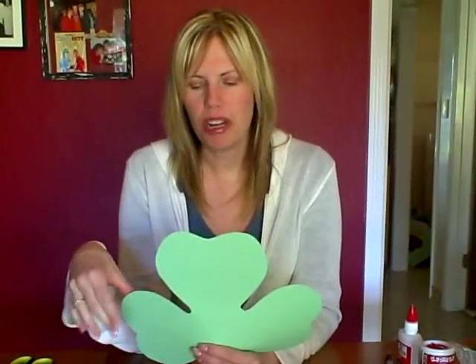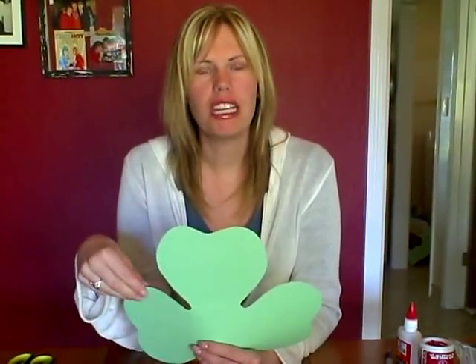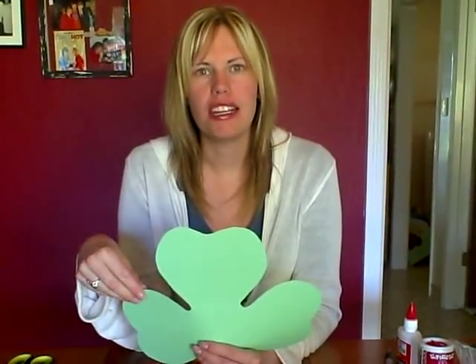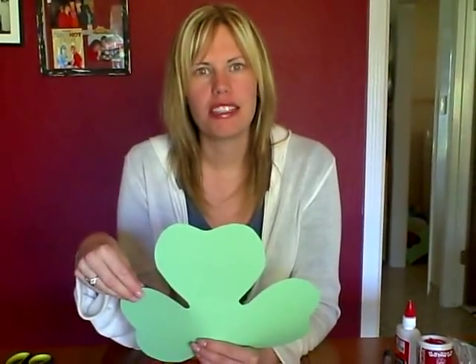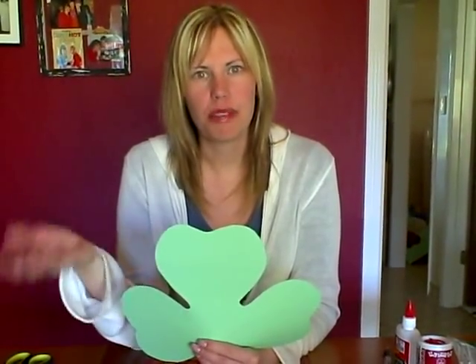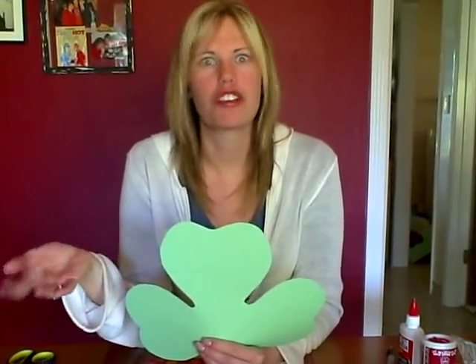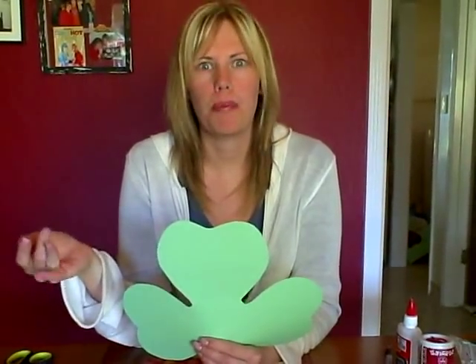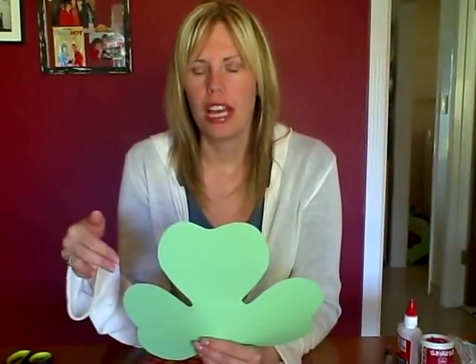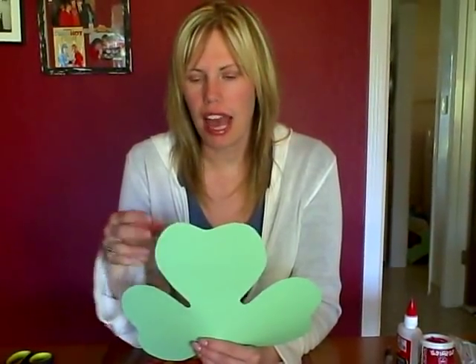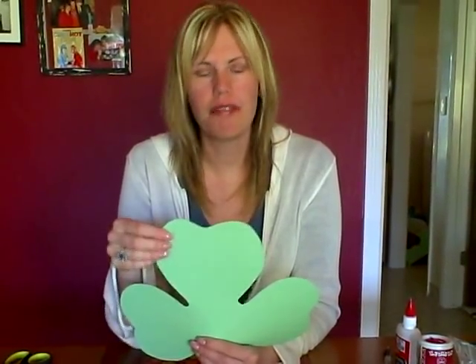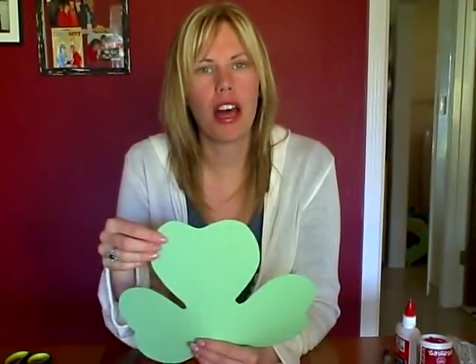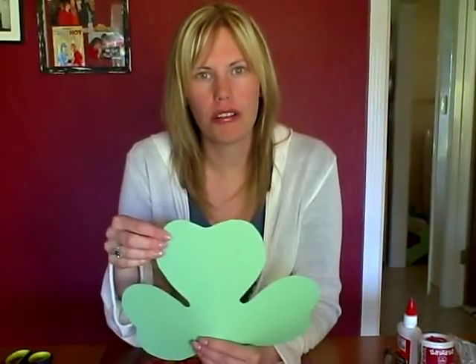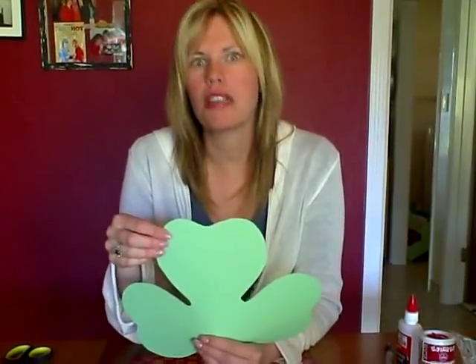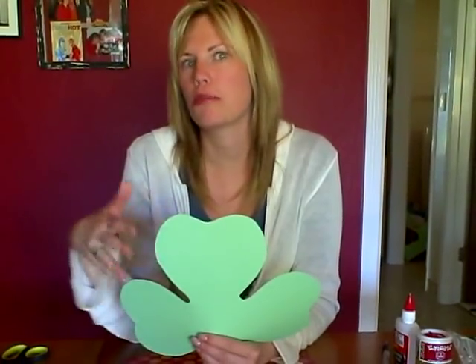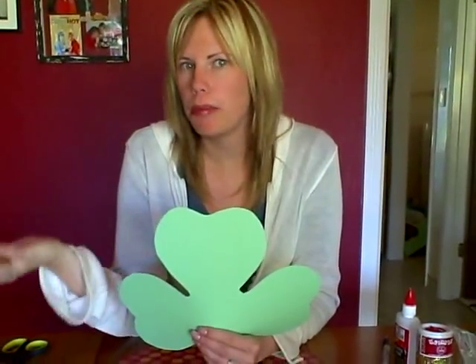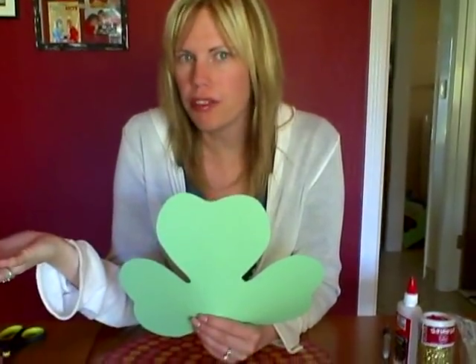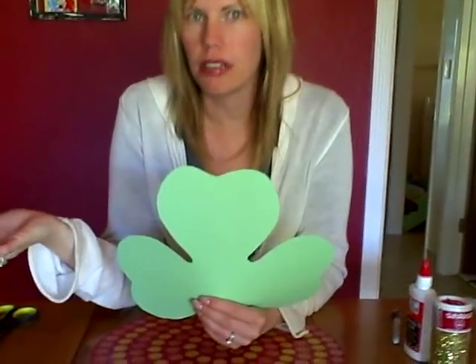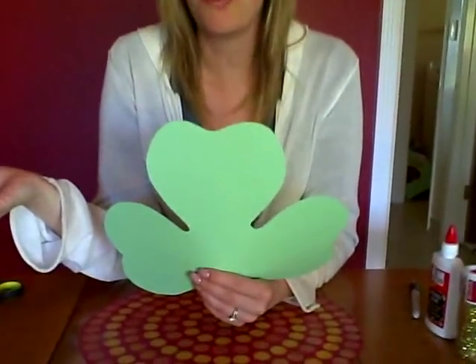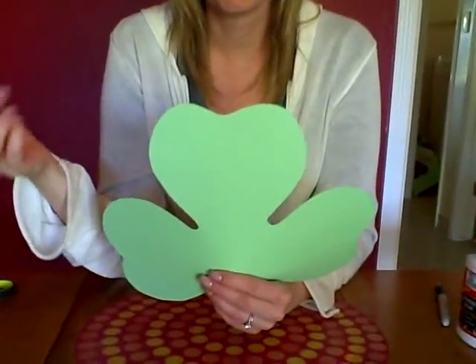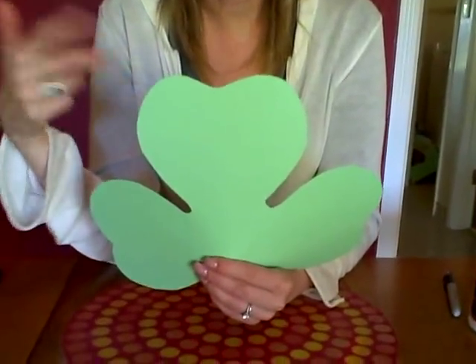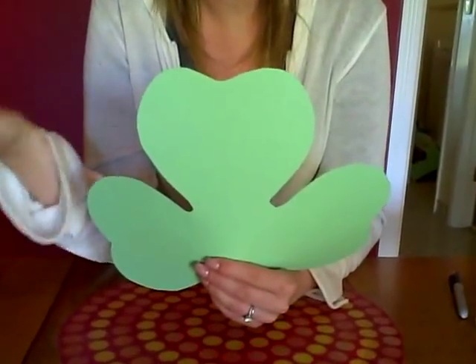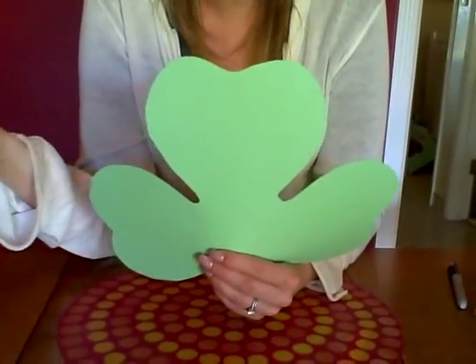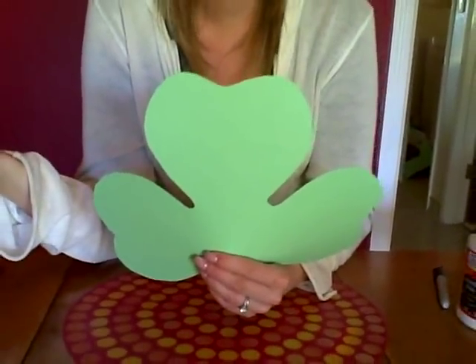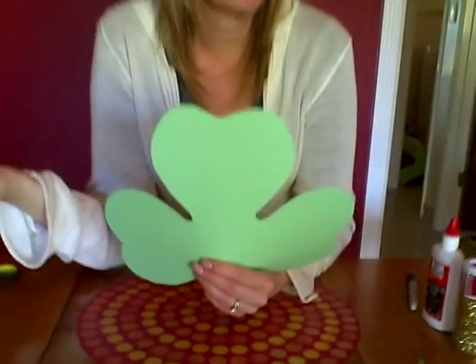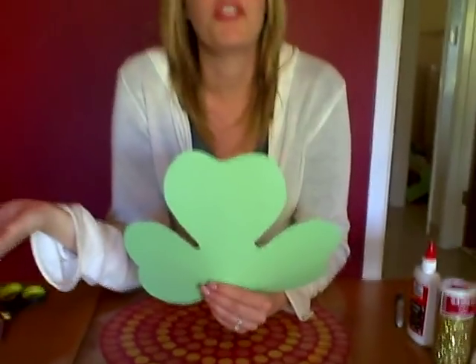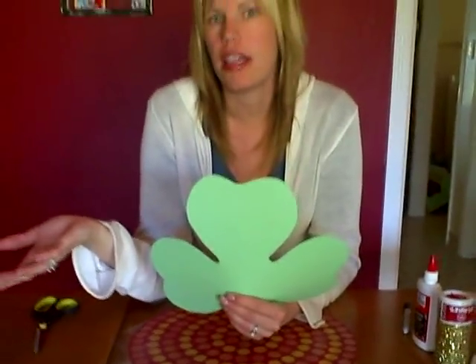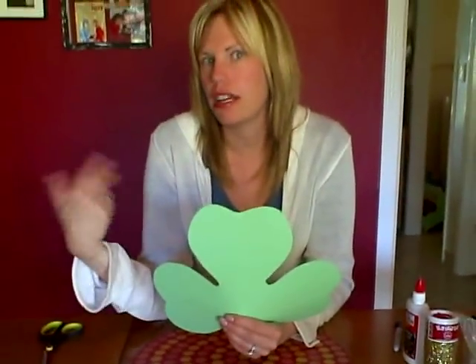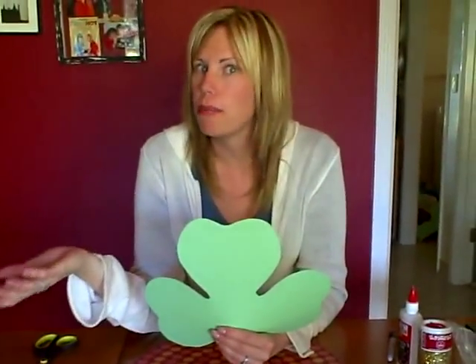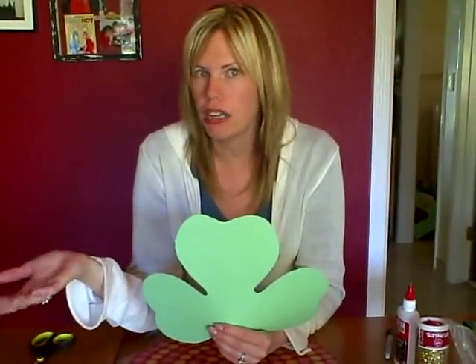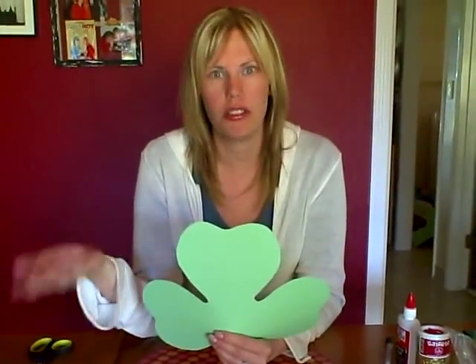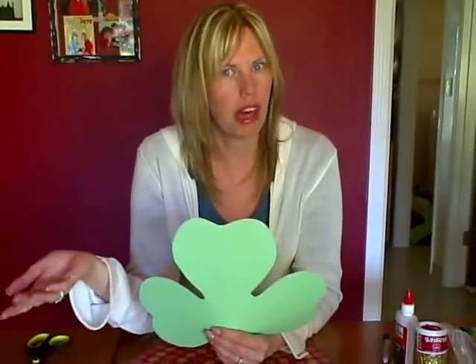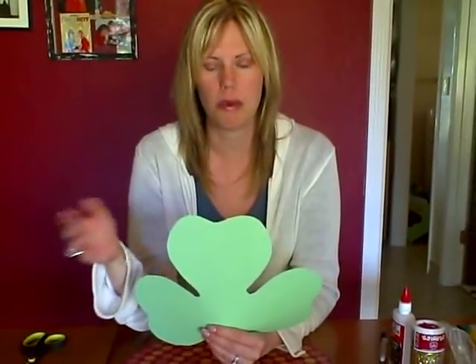So what you'll need is some construction paper. I happen to have green construction paper, but whatever color is fine. You could even do it in white as well if you'd like, or have them paint it green.